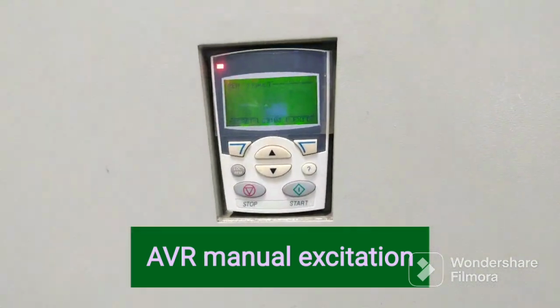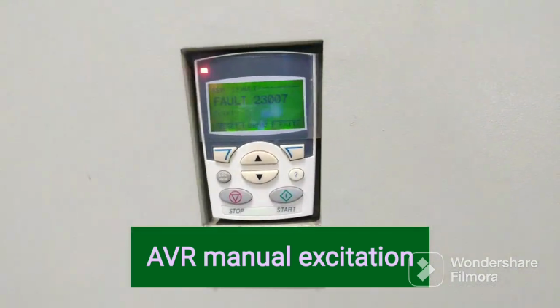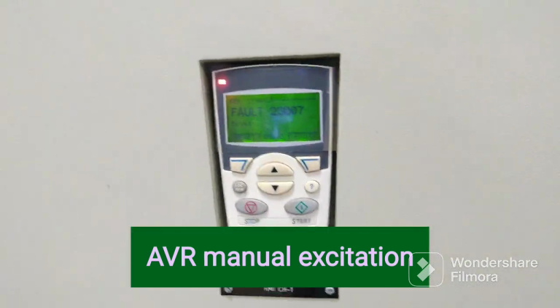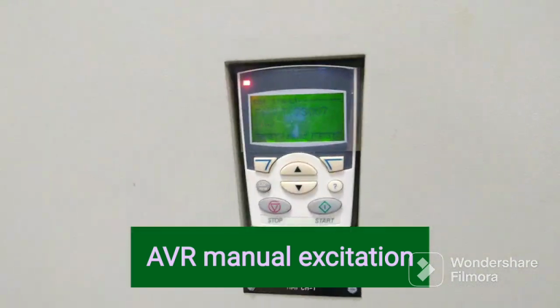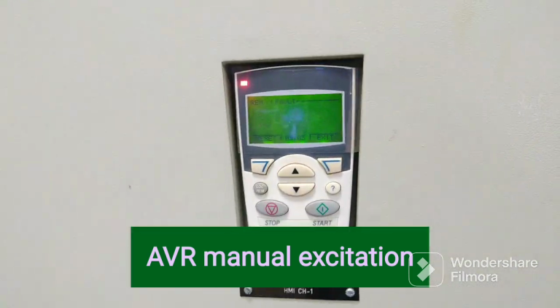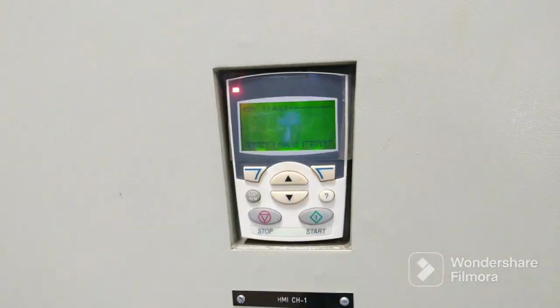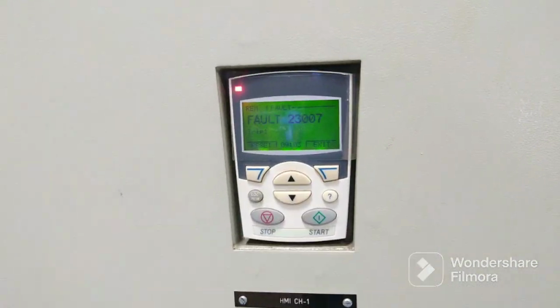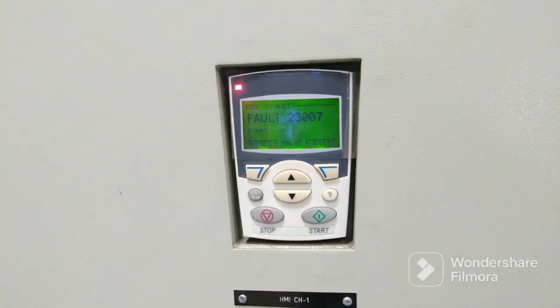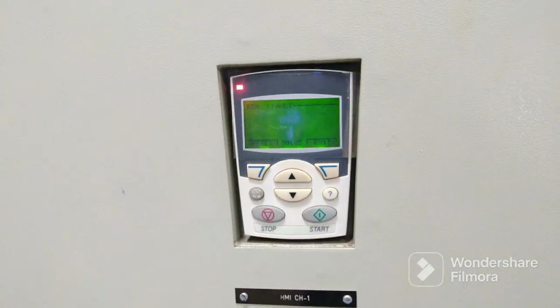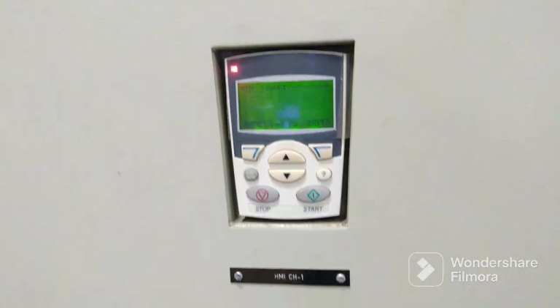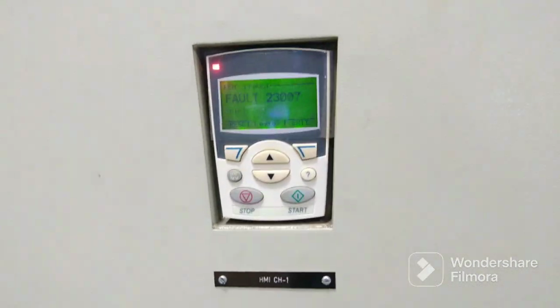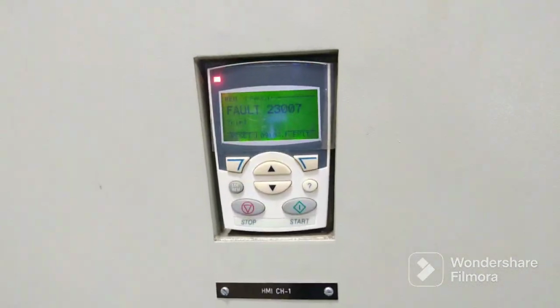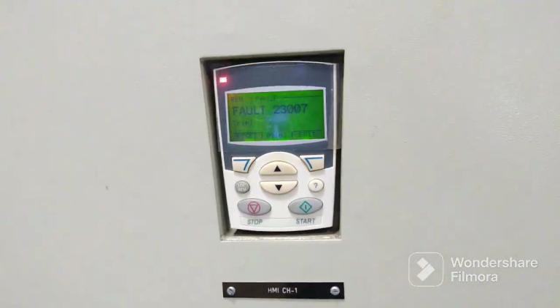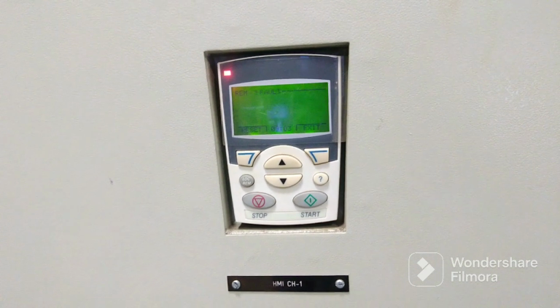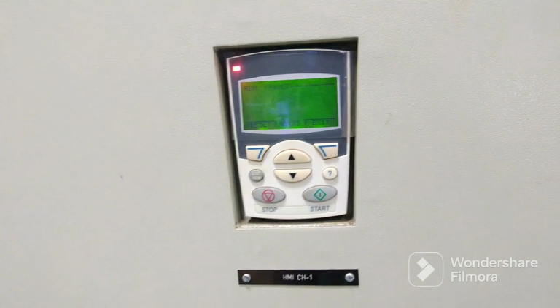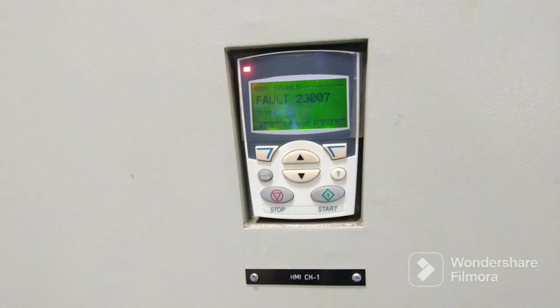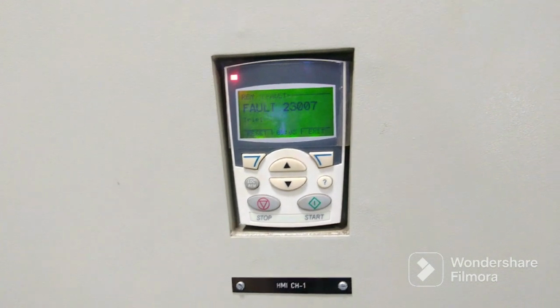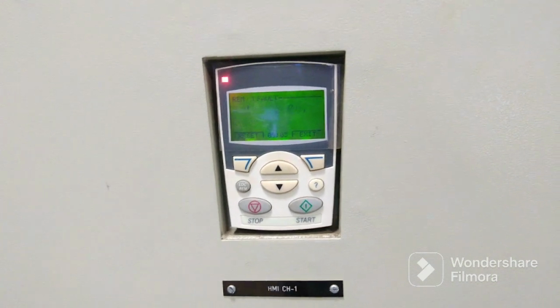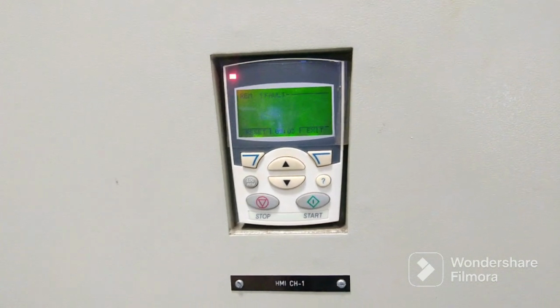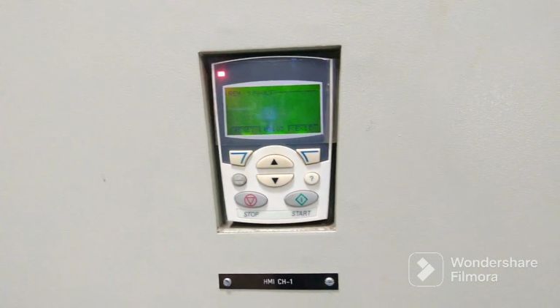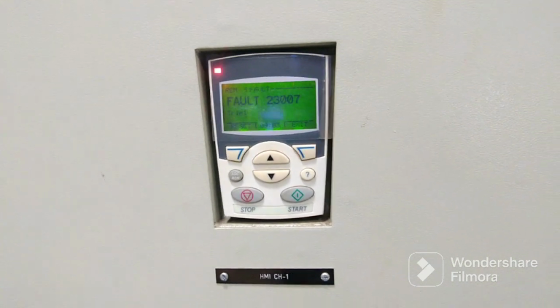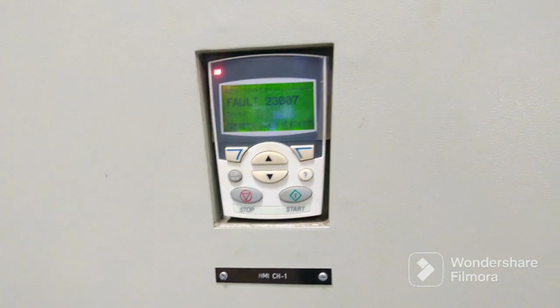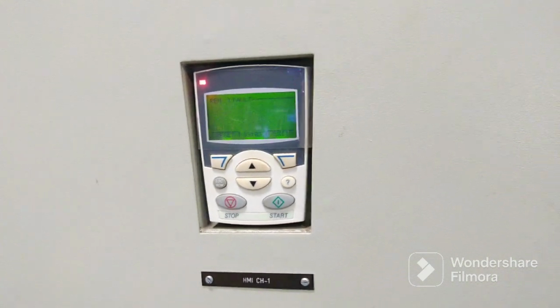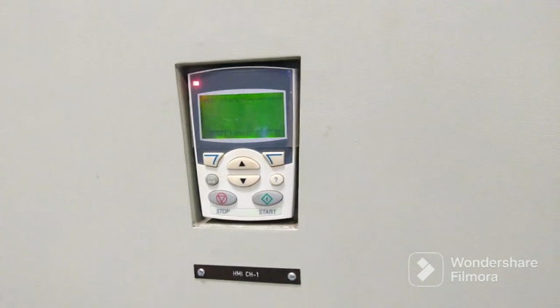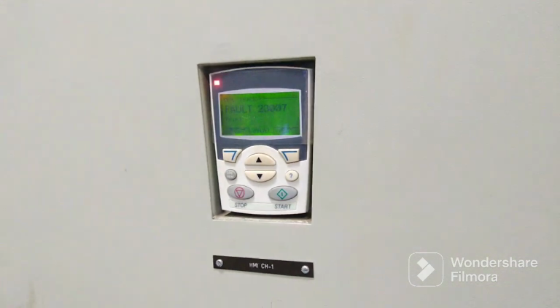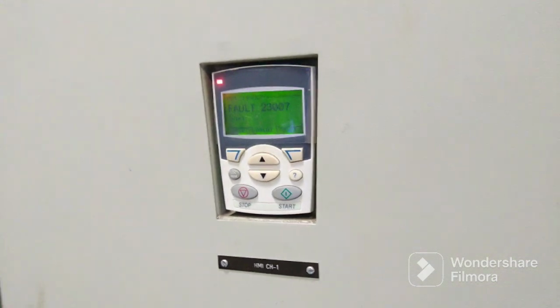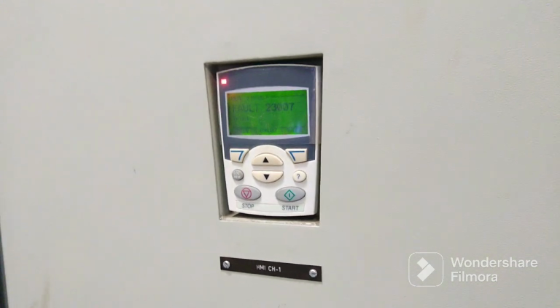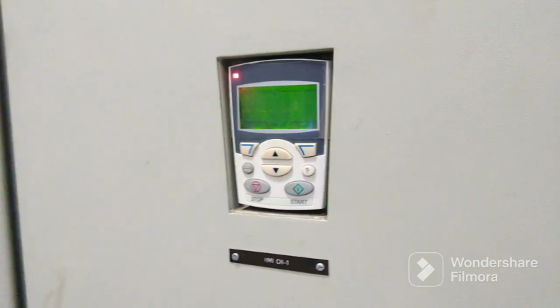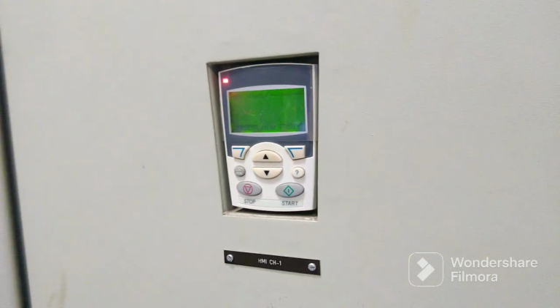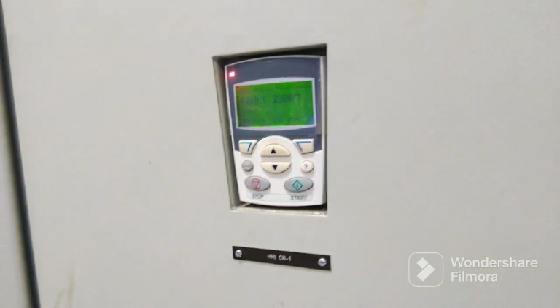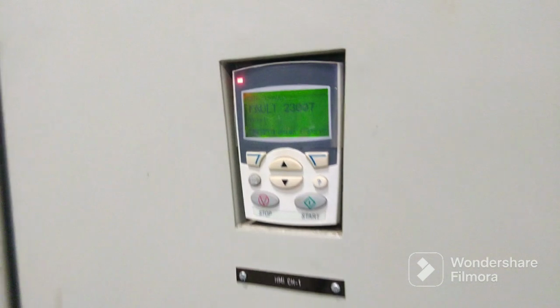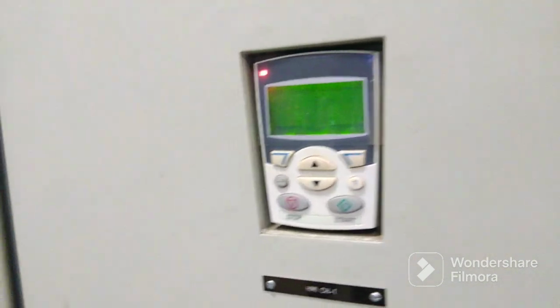Hello friends, today we are going to see AVR manual acceleration by connecting a series lamp across the field.